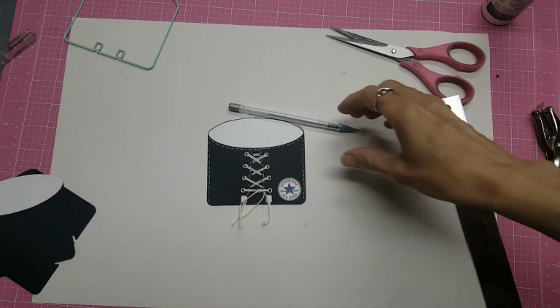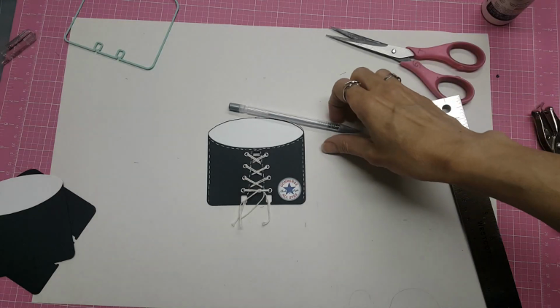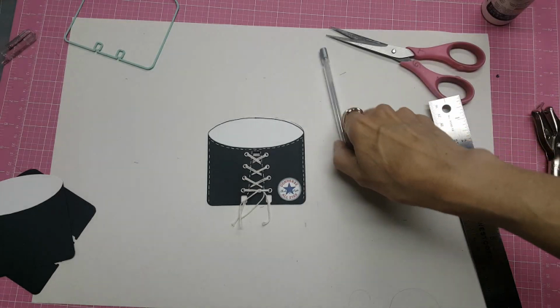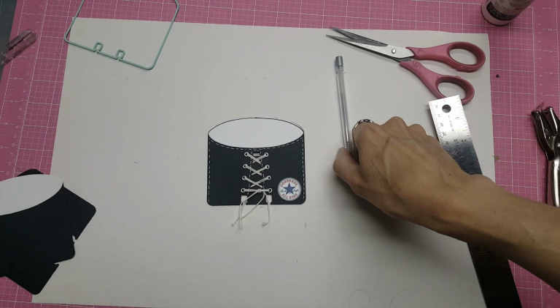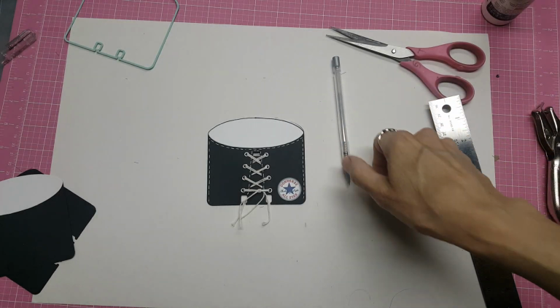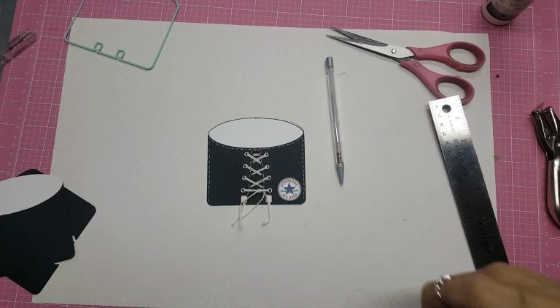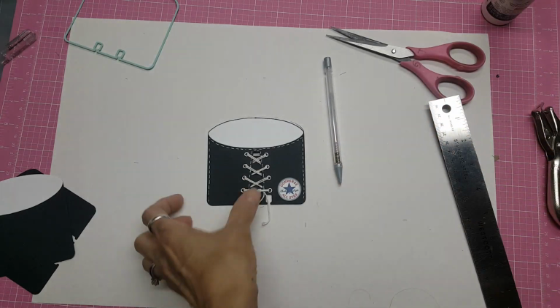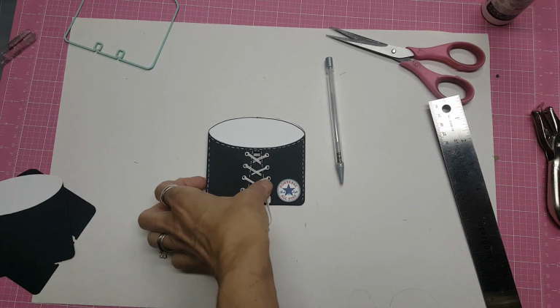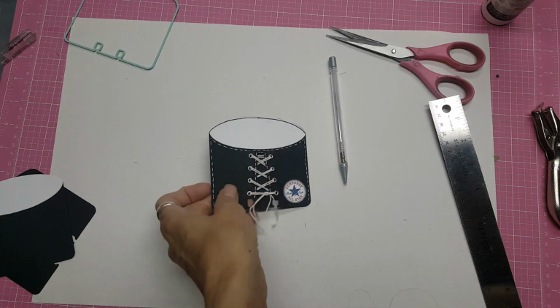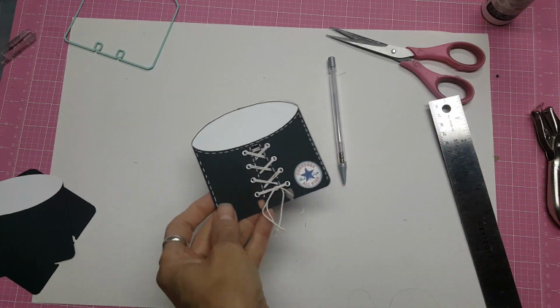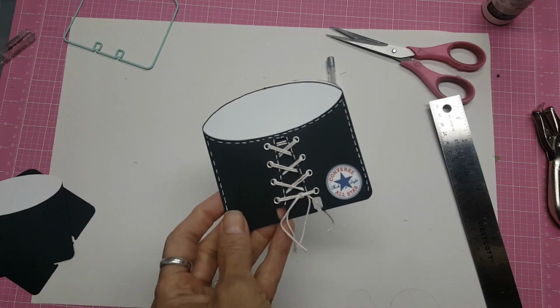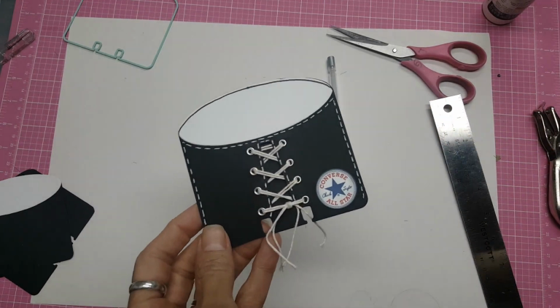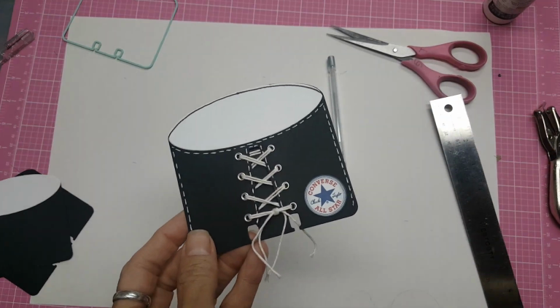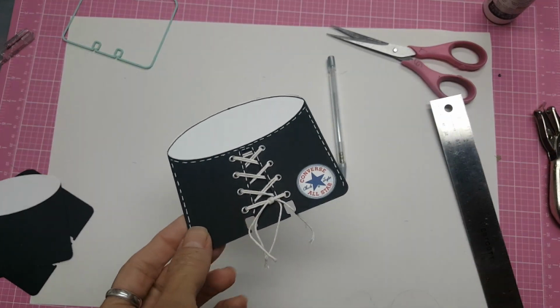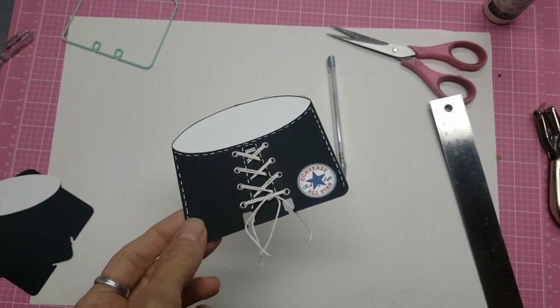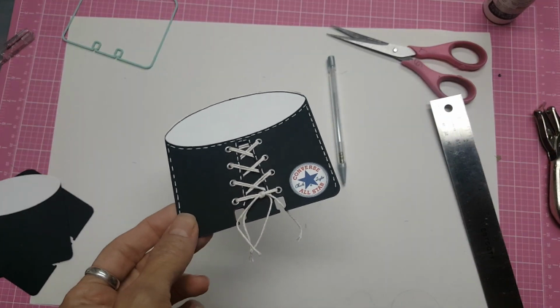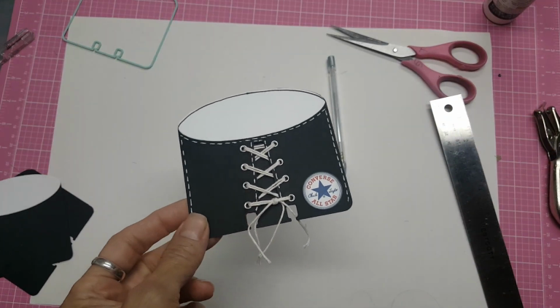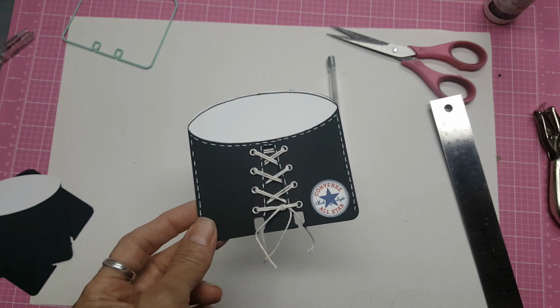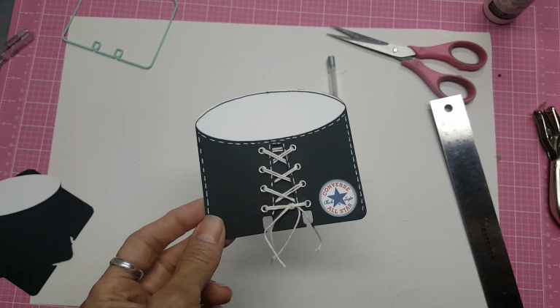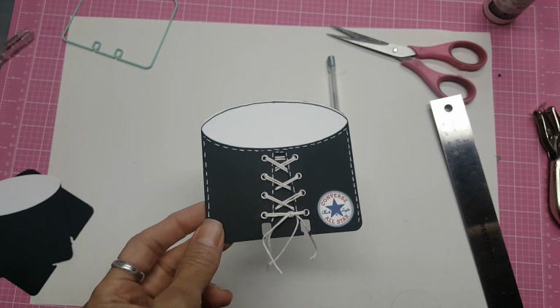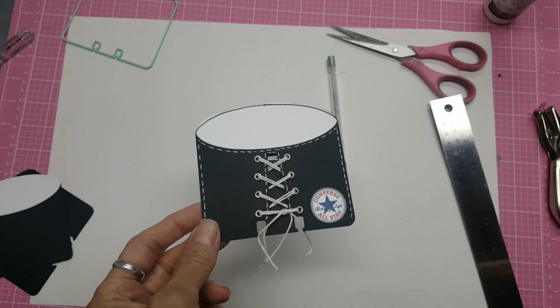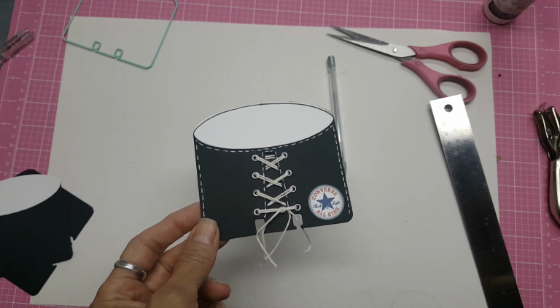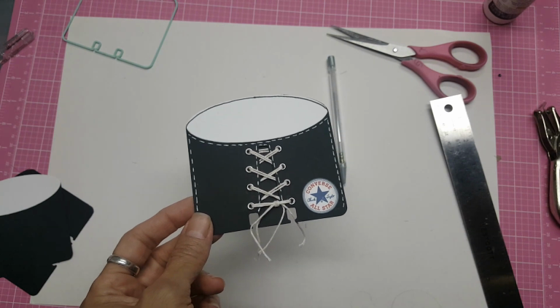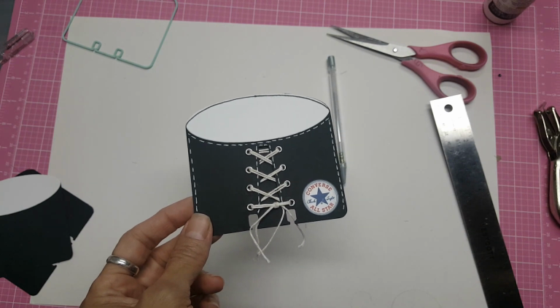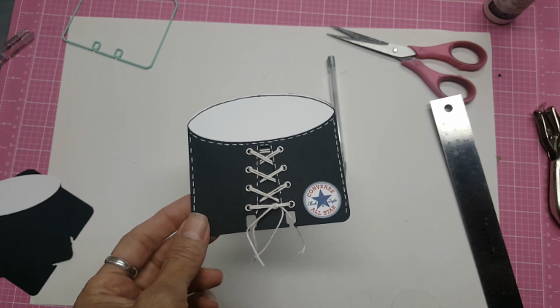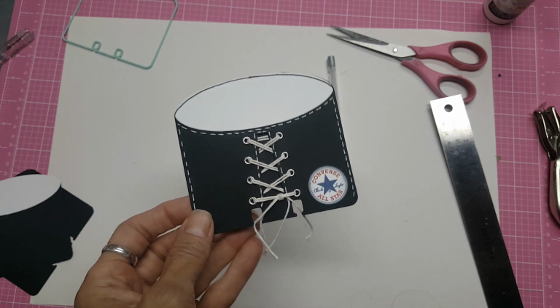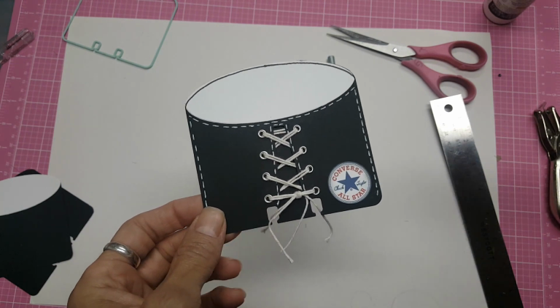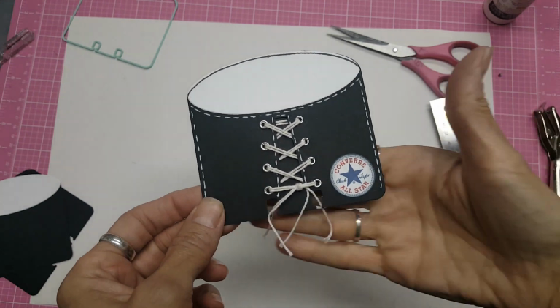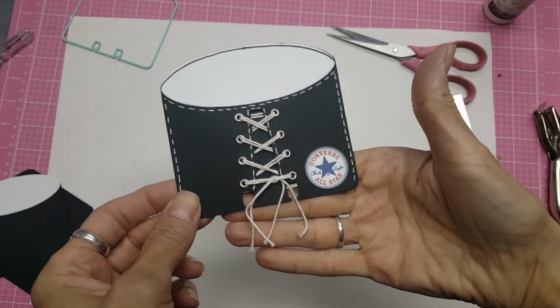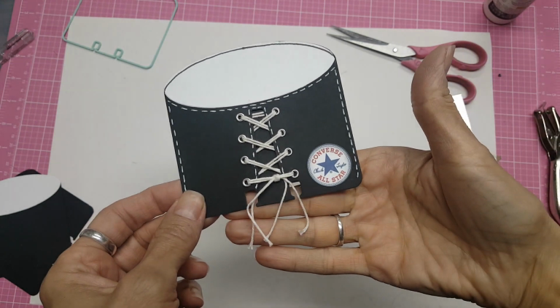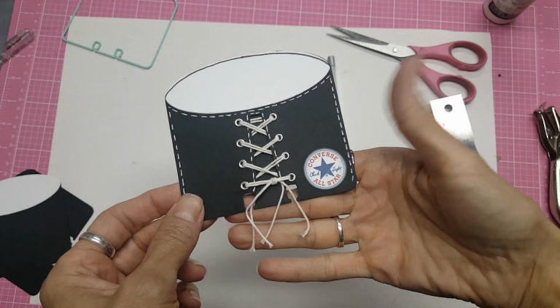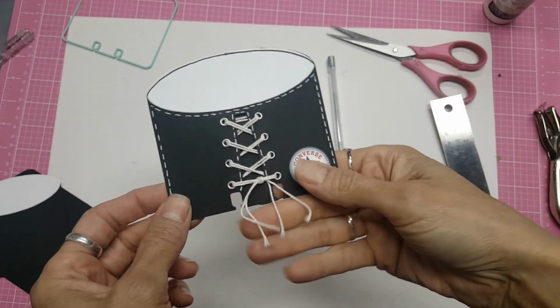Hello, this is Lolly. I've had several requests to show how I made this sneaker Rolodex or Memorydex card.